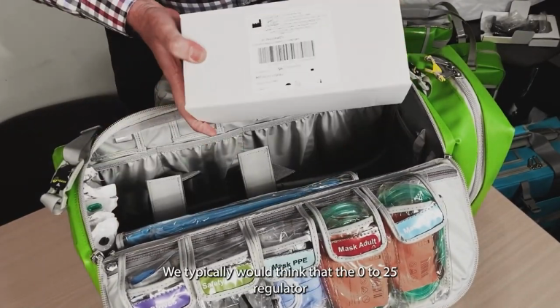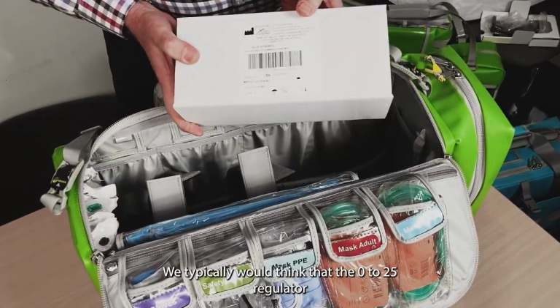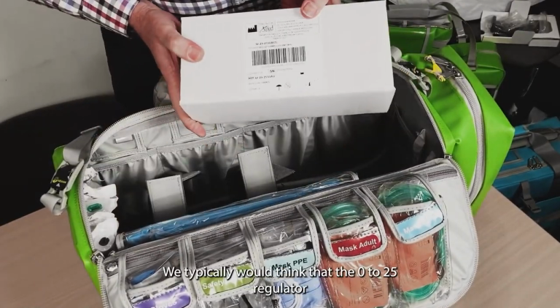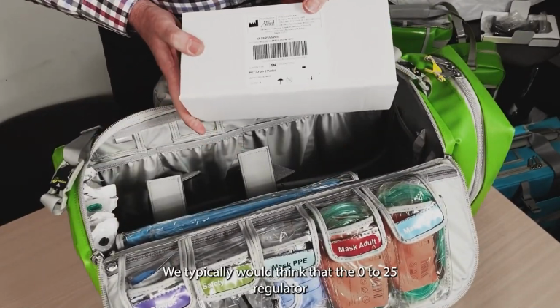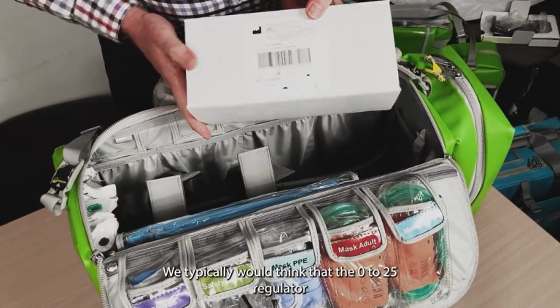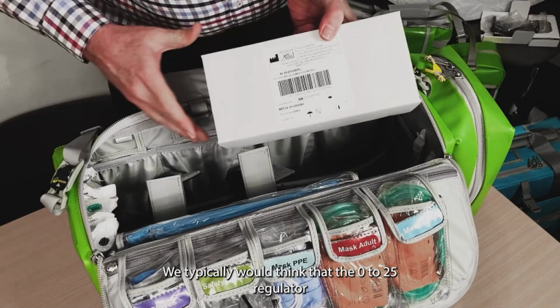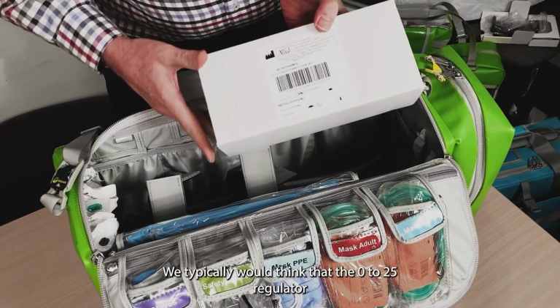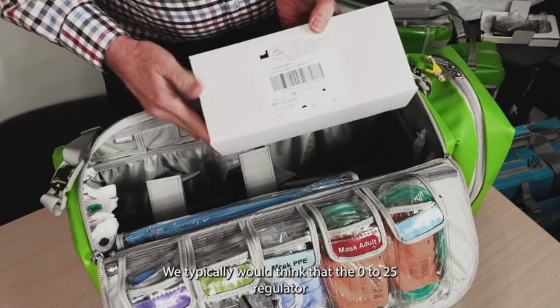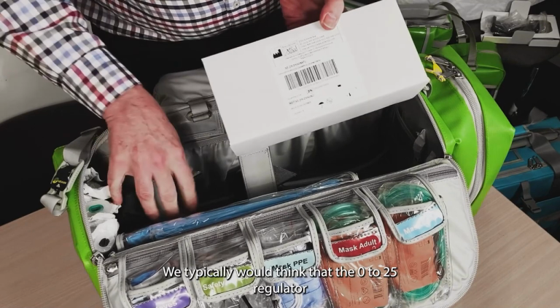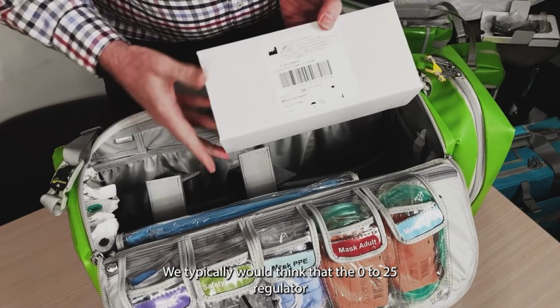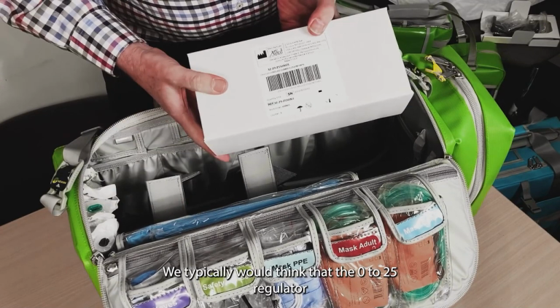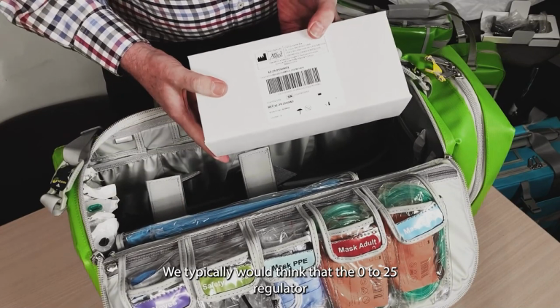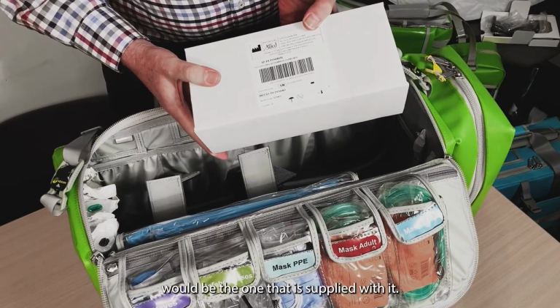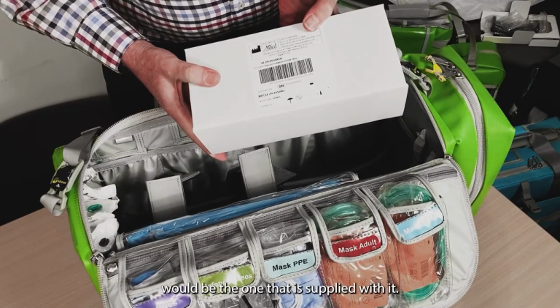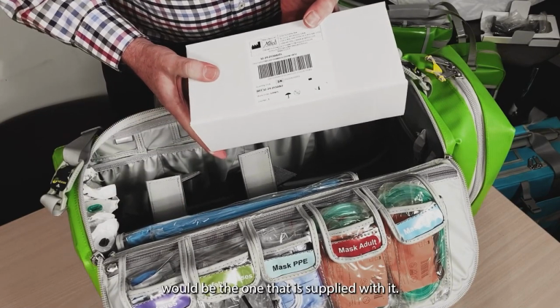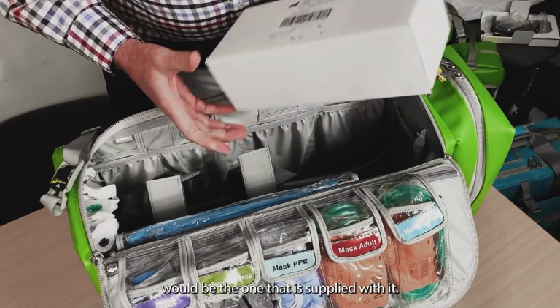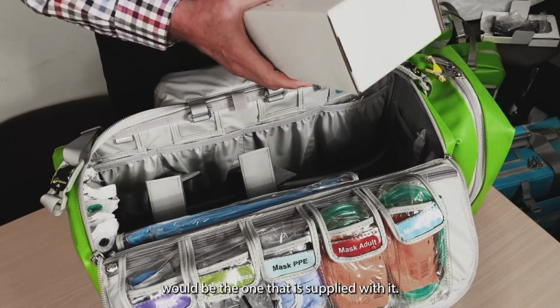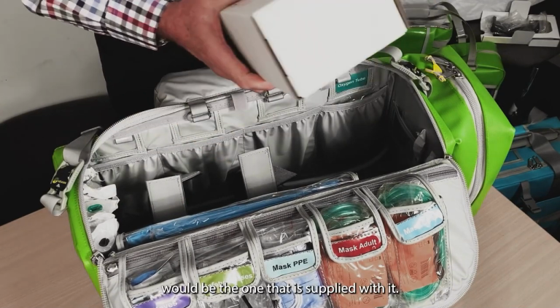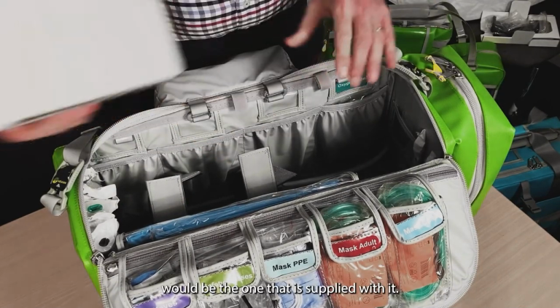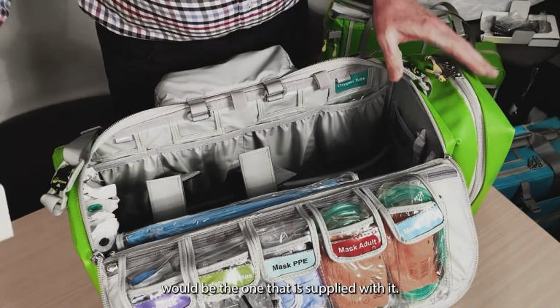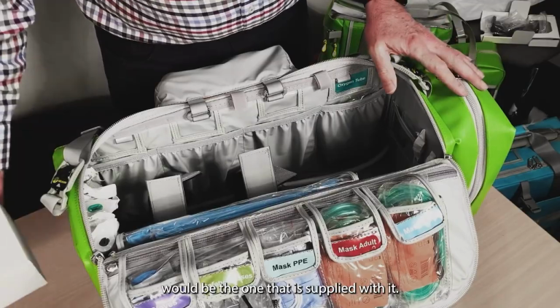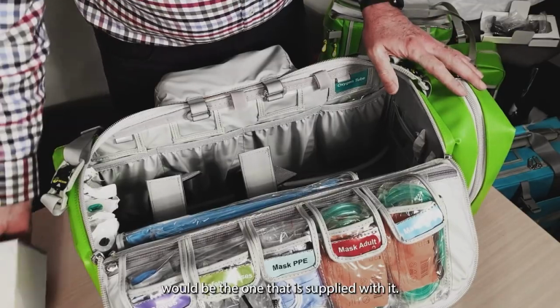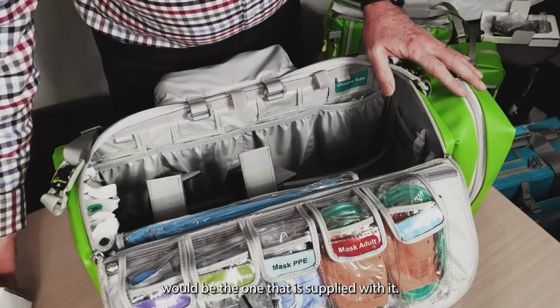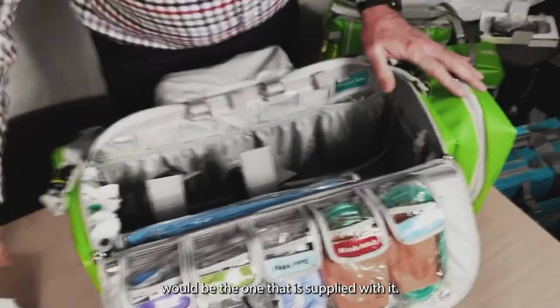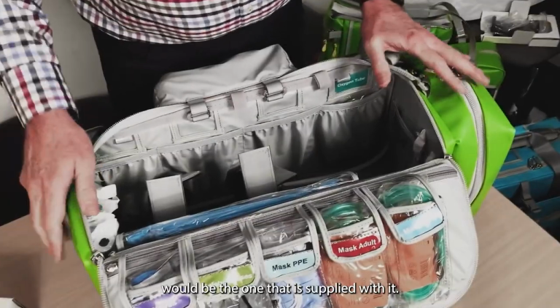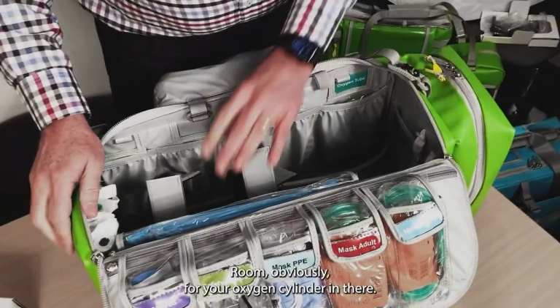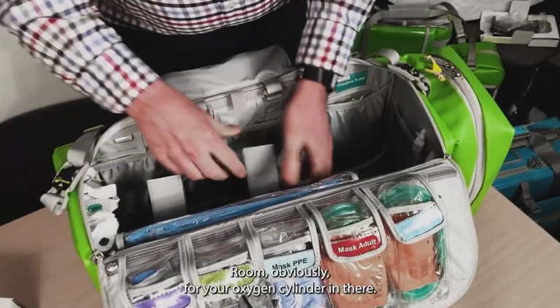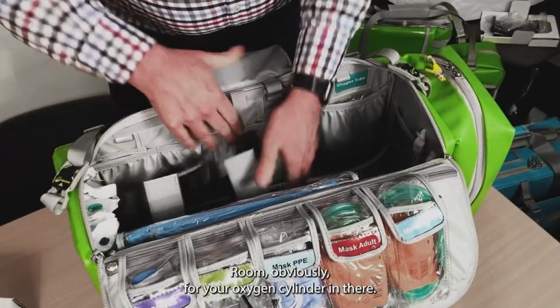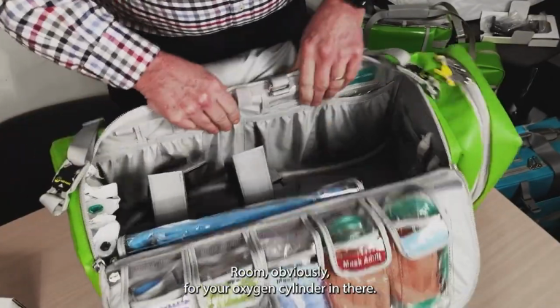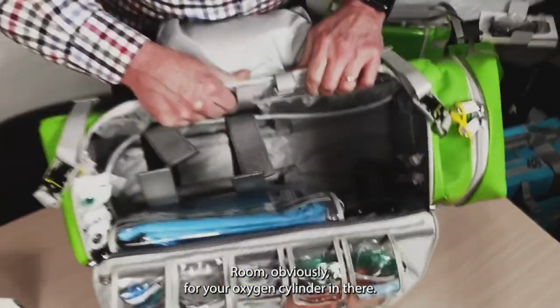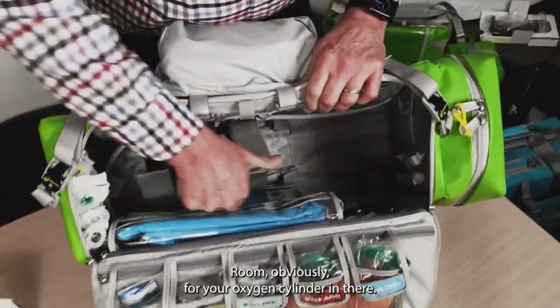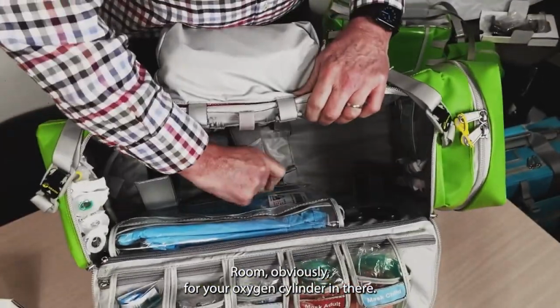We typically would think that the 0 to 25 regulator would be the one that is supplied with it. Room obviously for your oxygen cylinder in there.